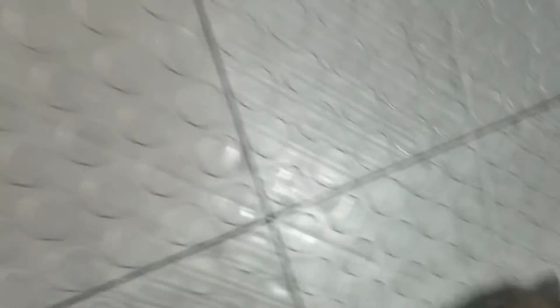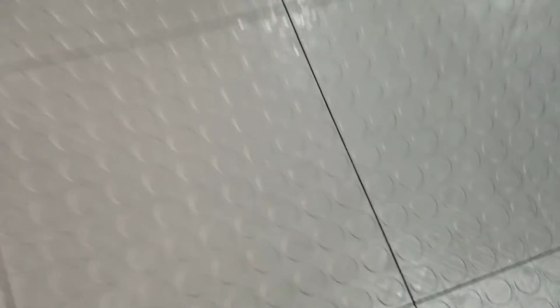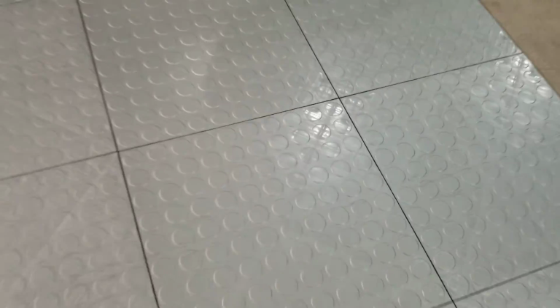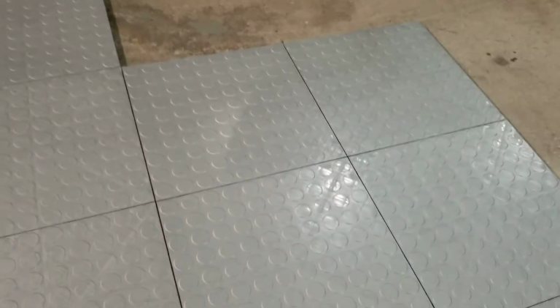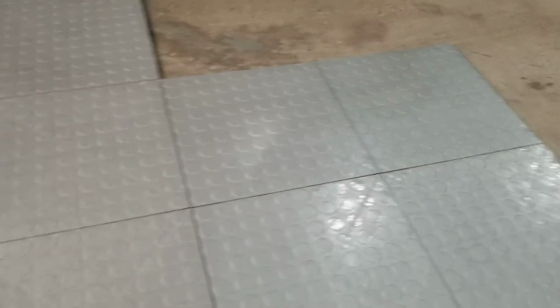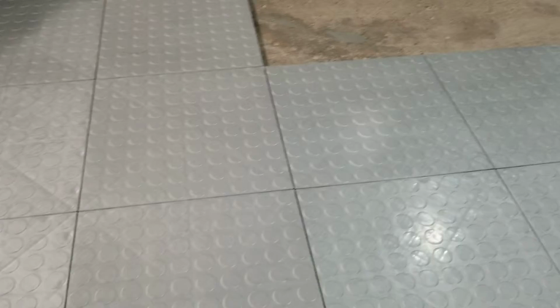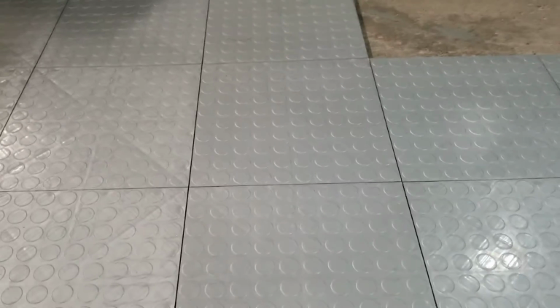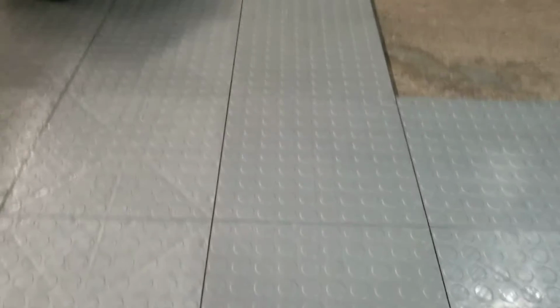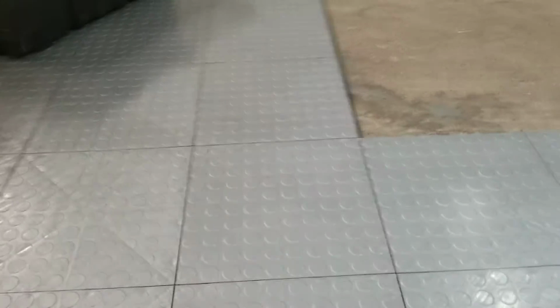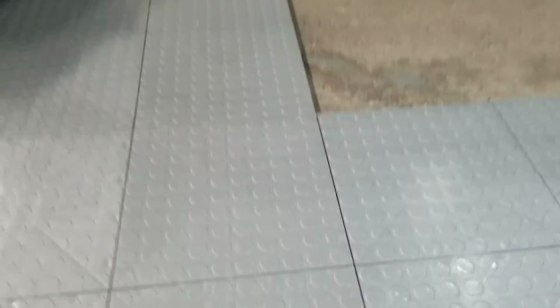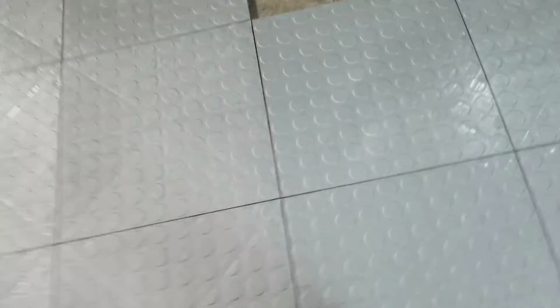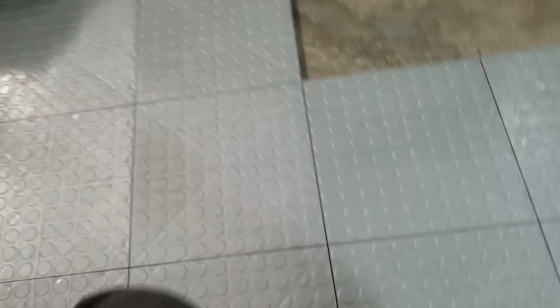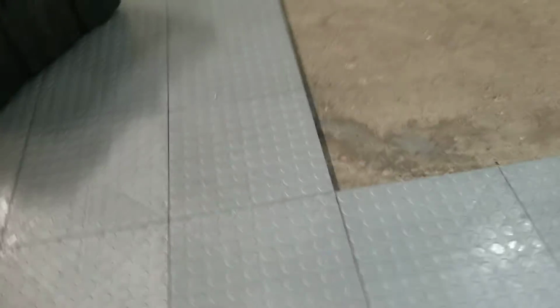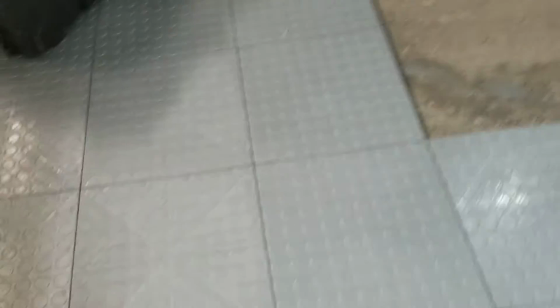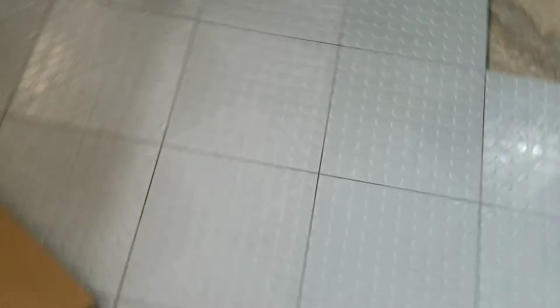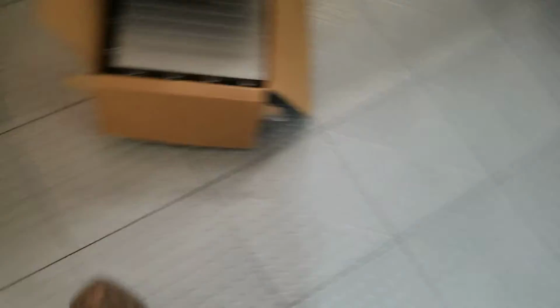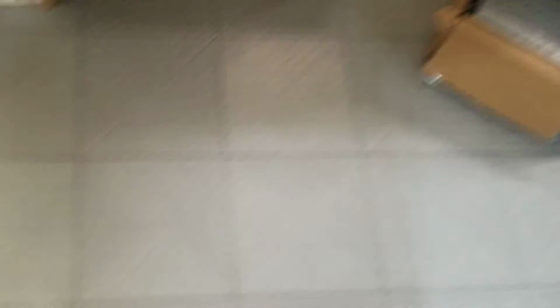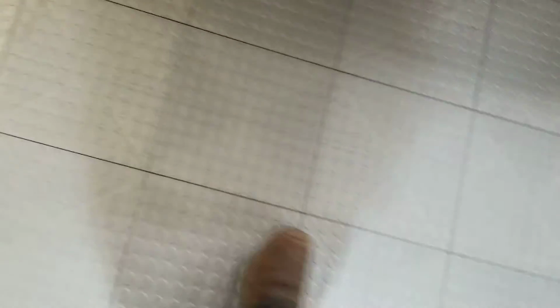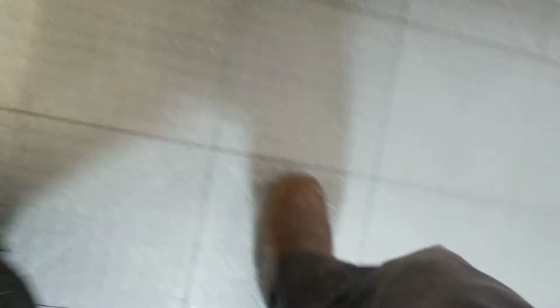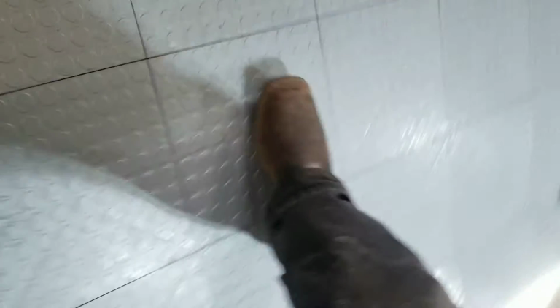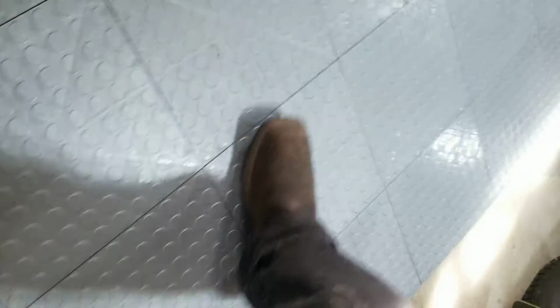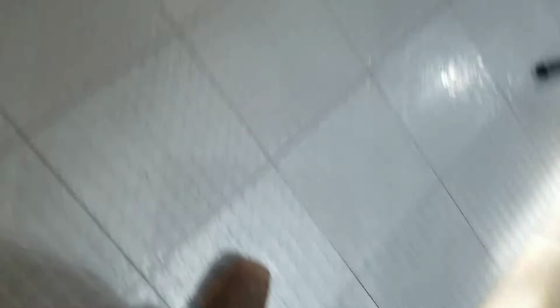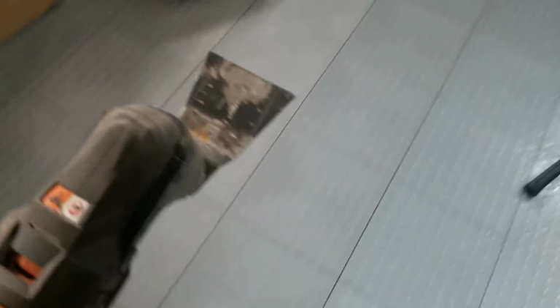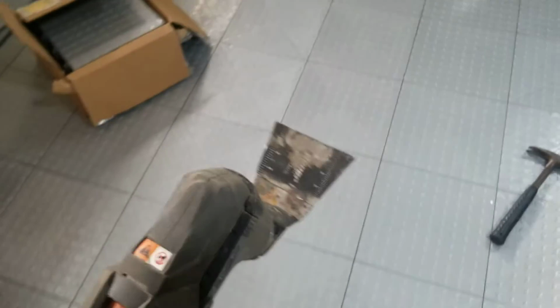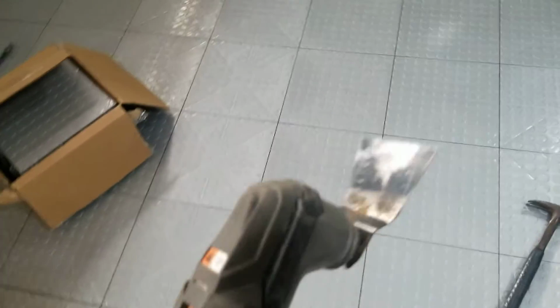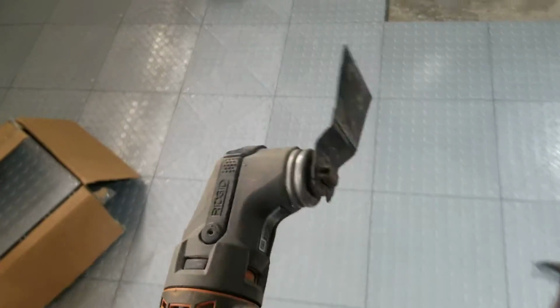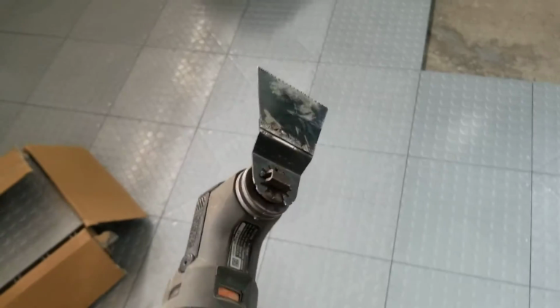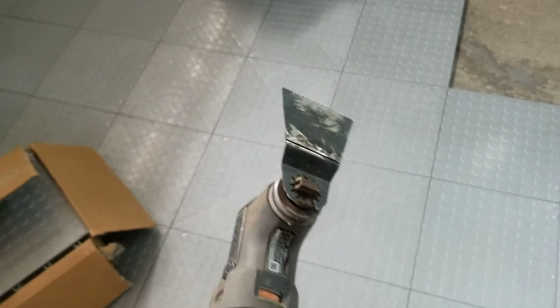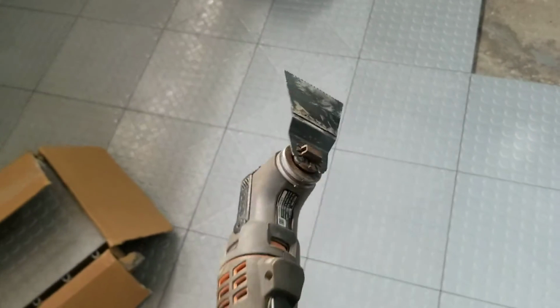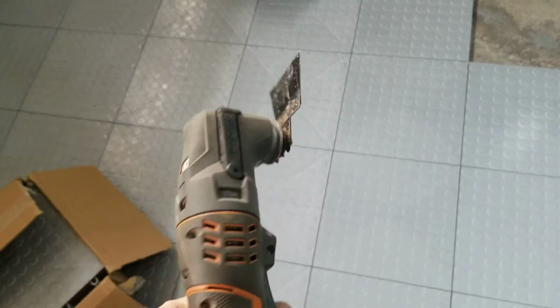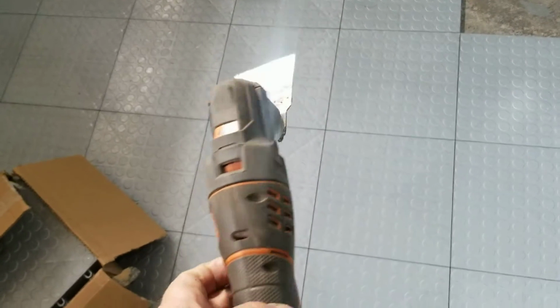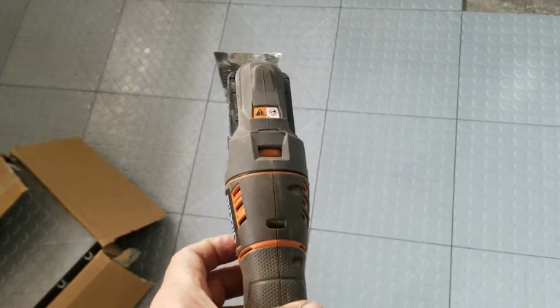It's that simple. I've got a table saw outside for the long cuts, but here's what I'm using for any of the little cuts — I just use a little multi-tool.